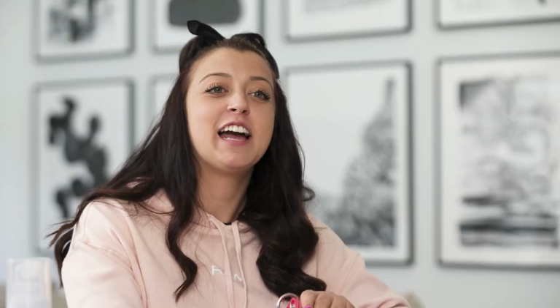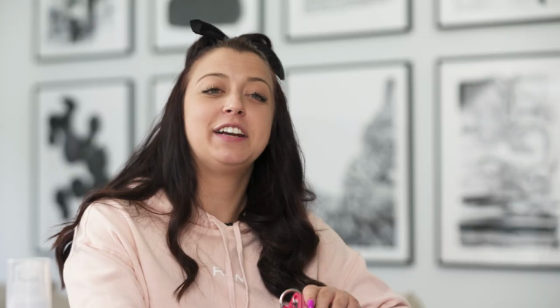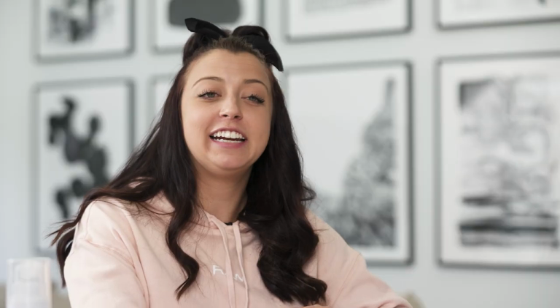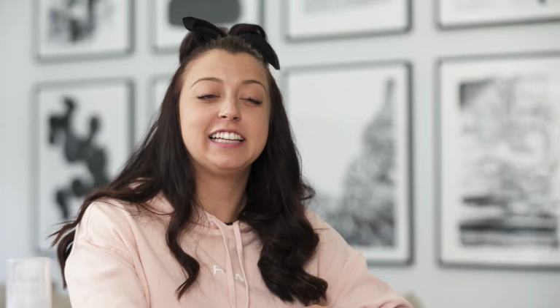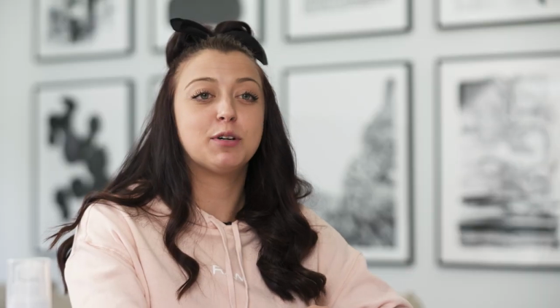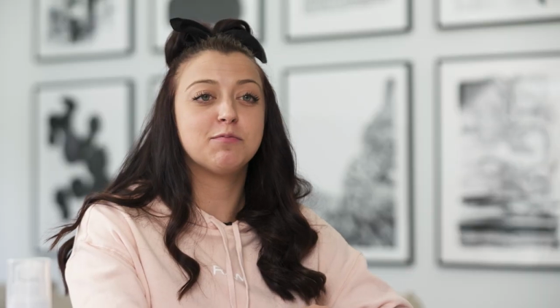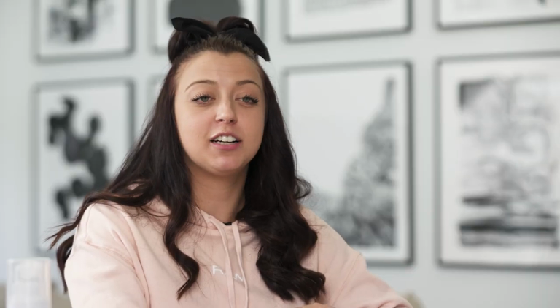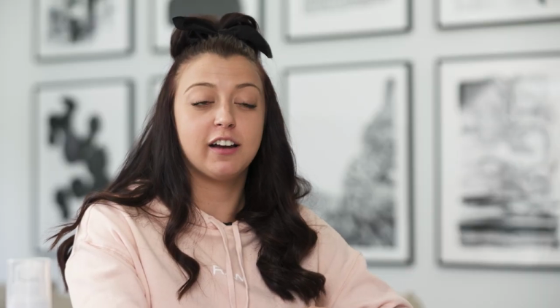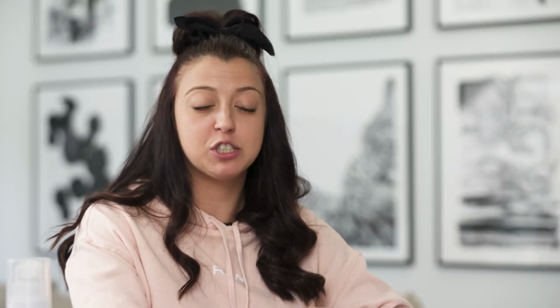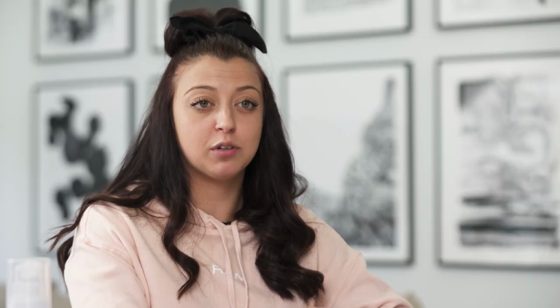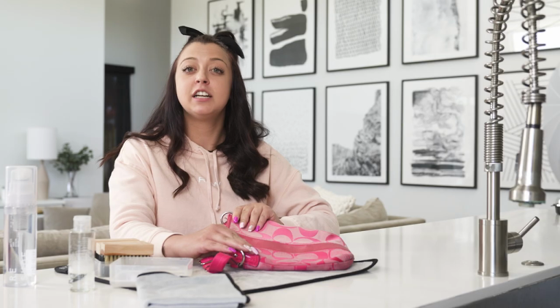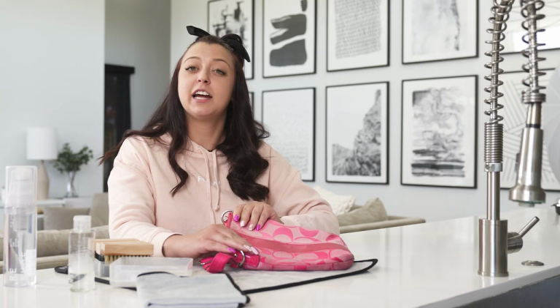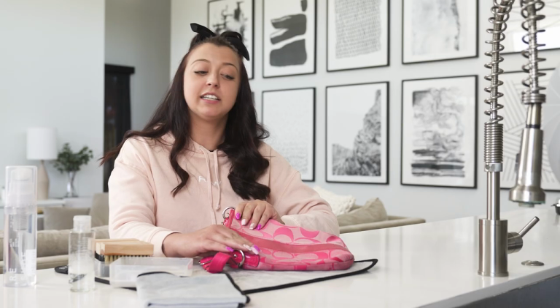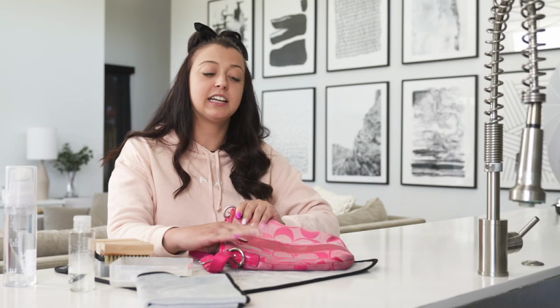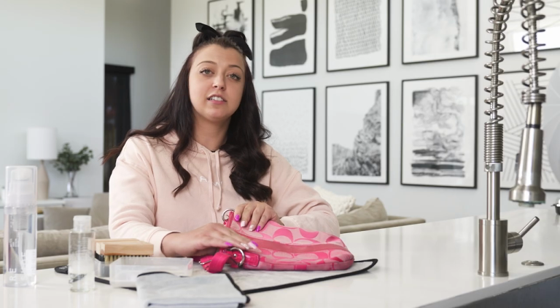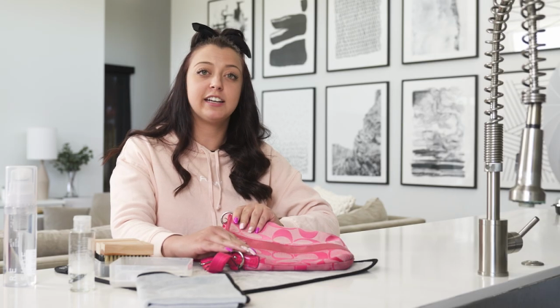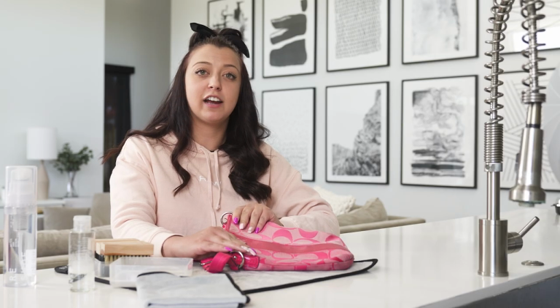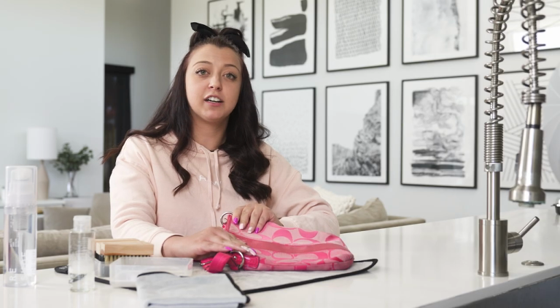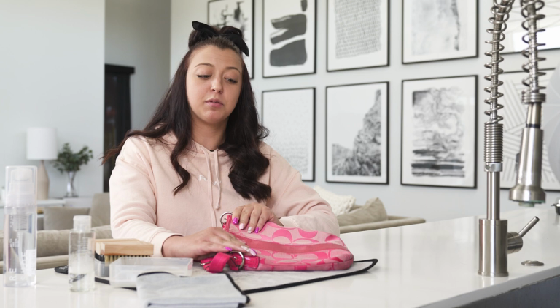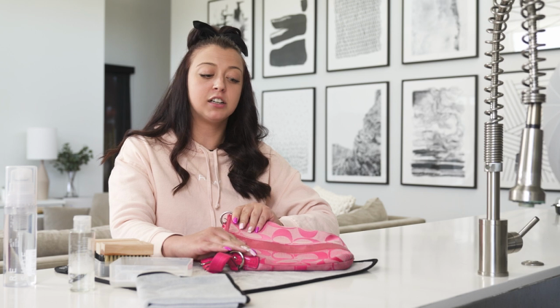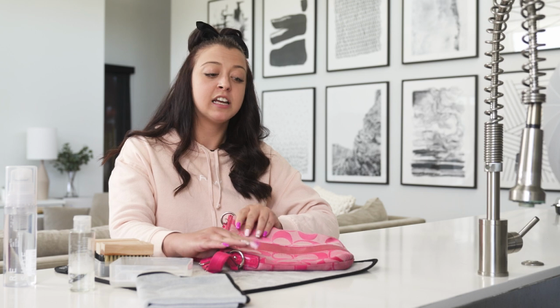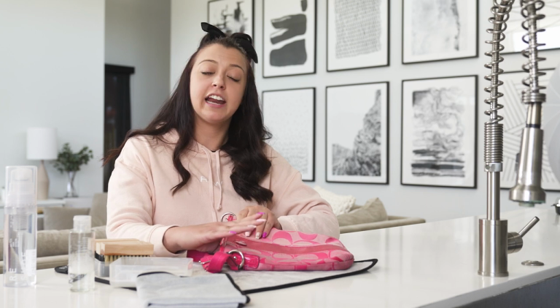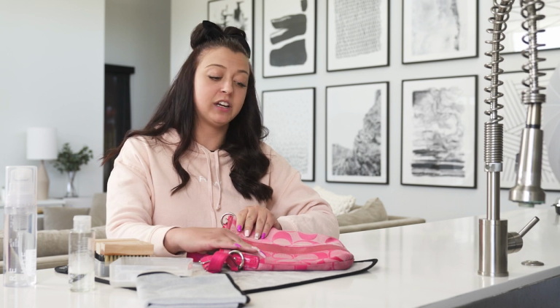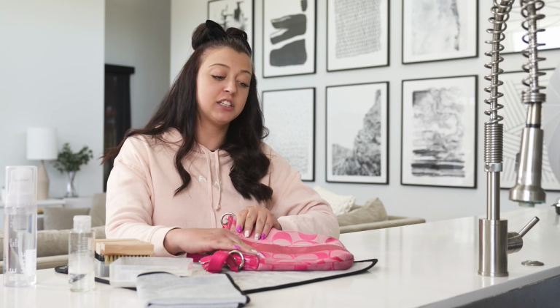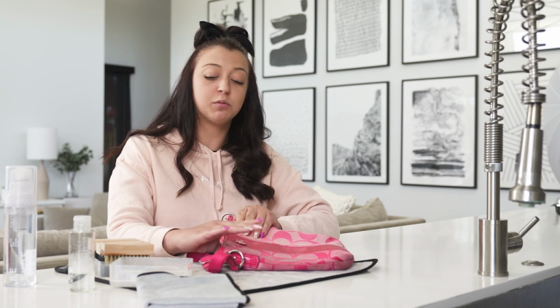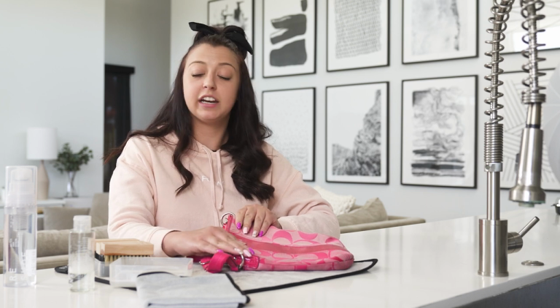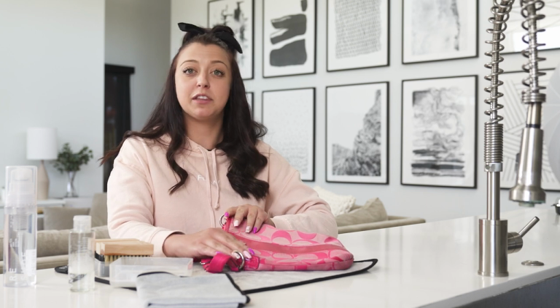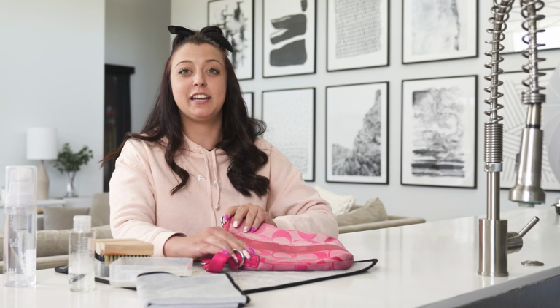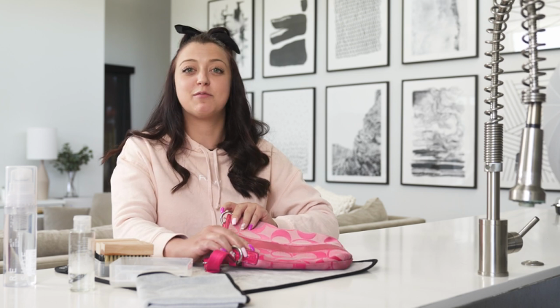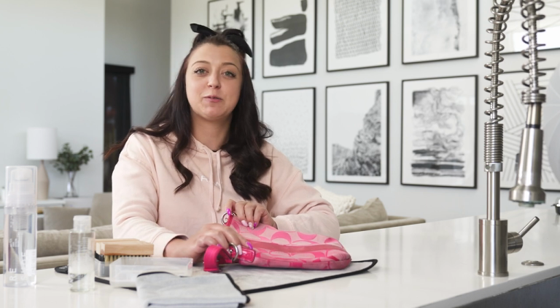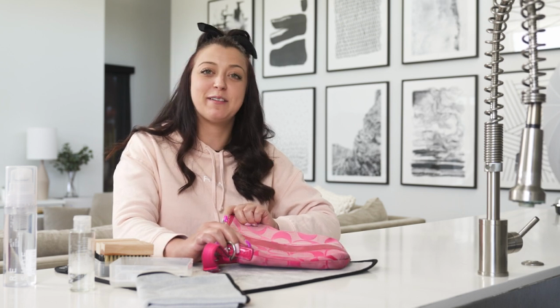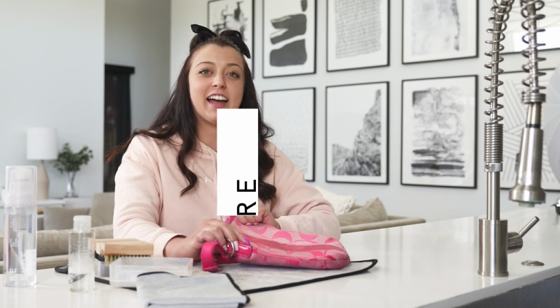I went ahead and hit this purse up with our soft bristle brush. Now I'm going to set it out outside to dry for a couple hours and if we need to we'll hit it up with the medium brush when we get back.